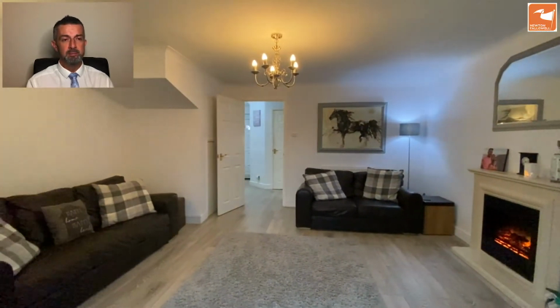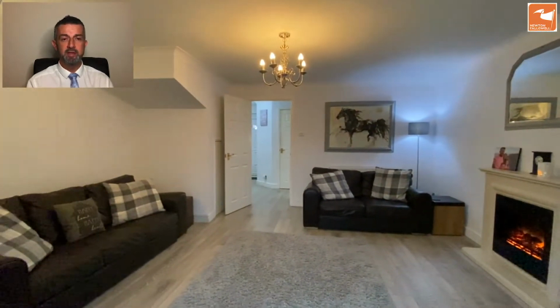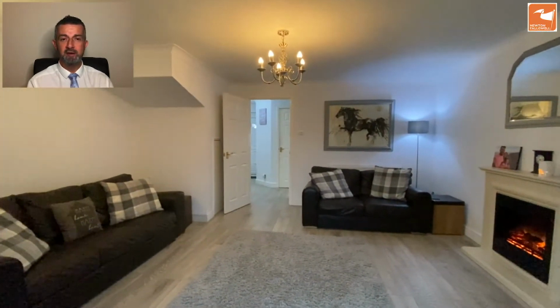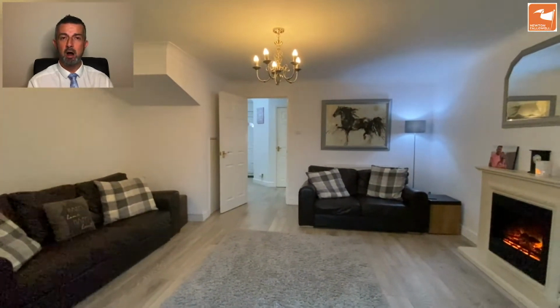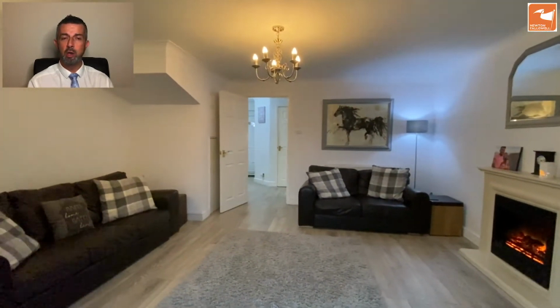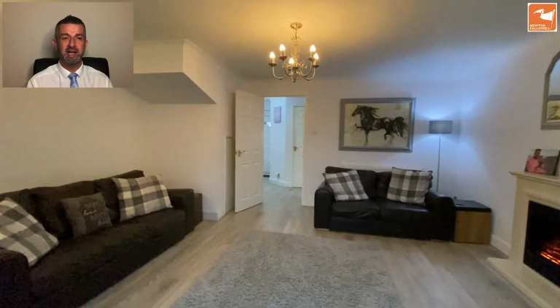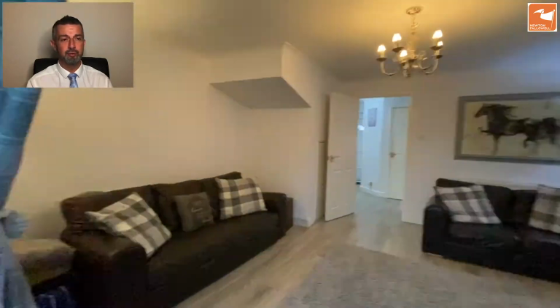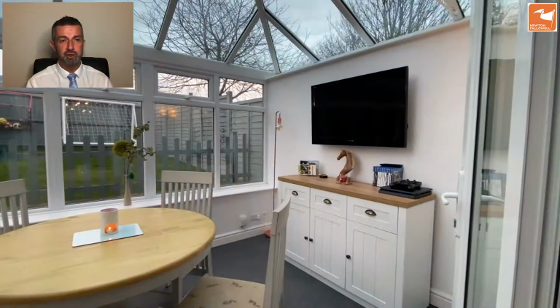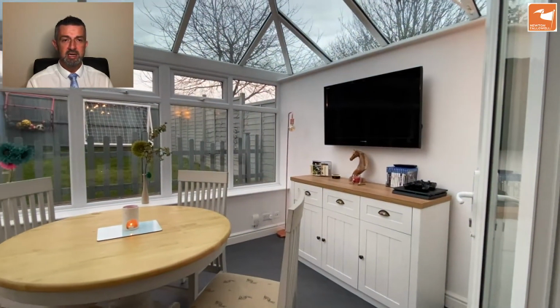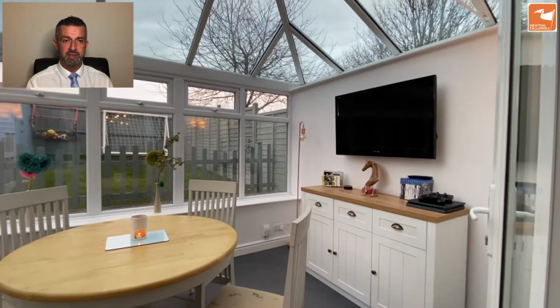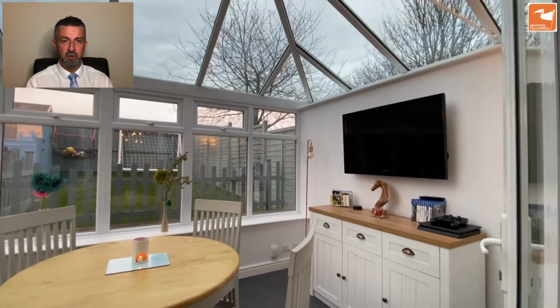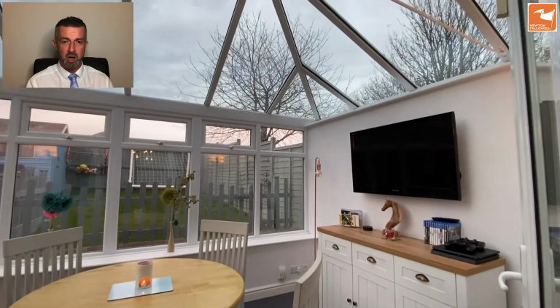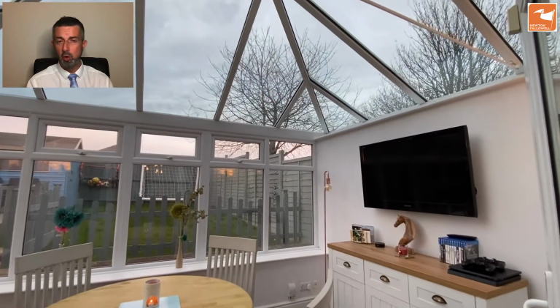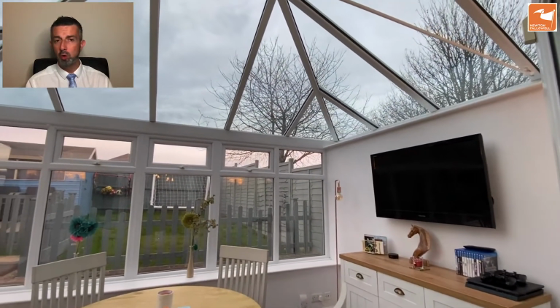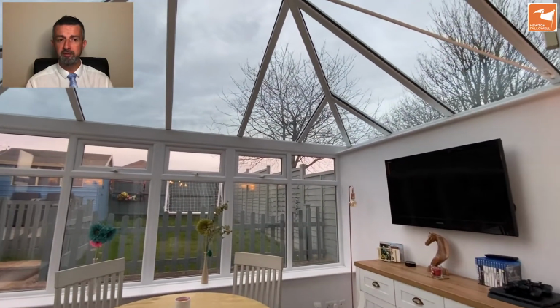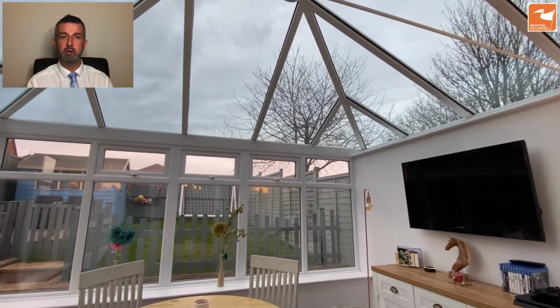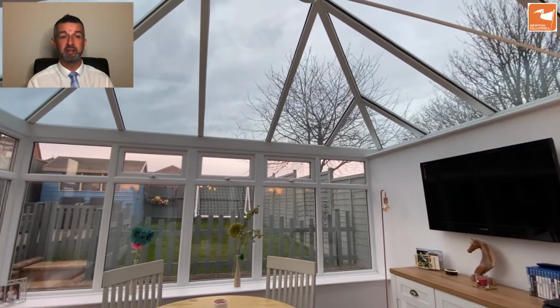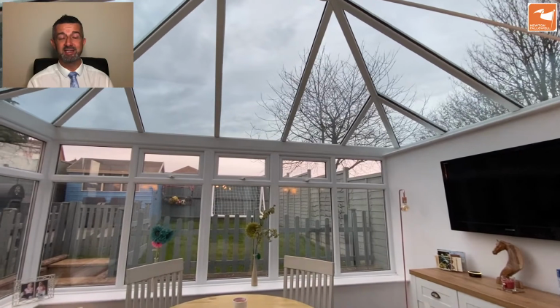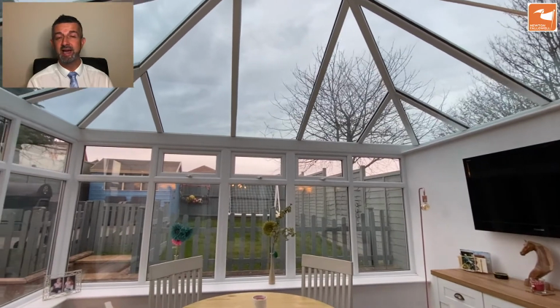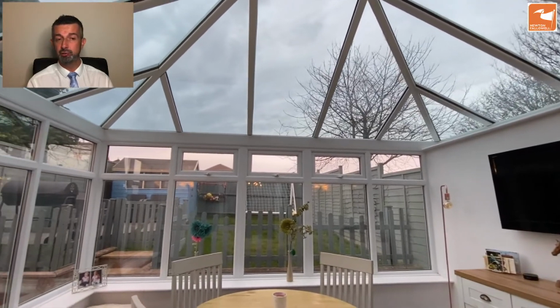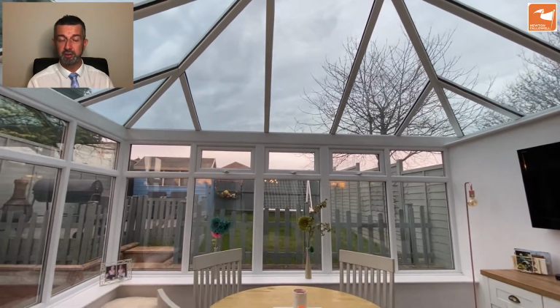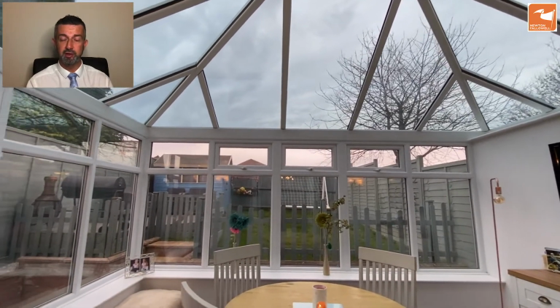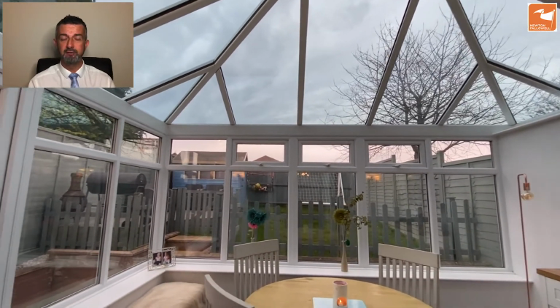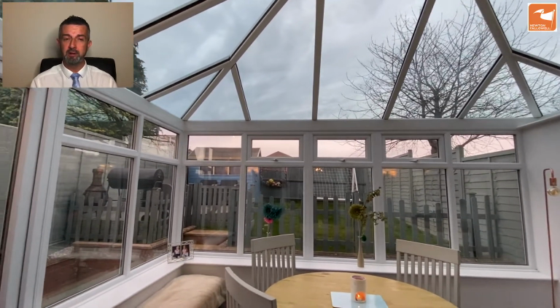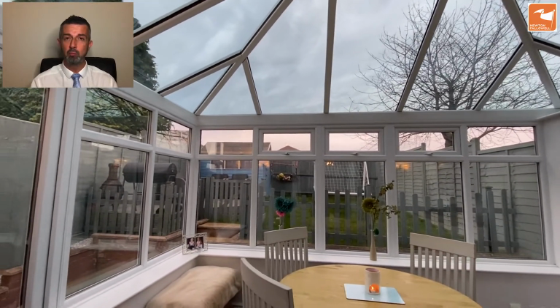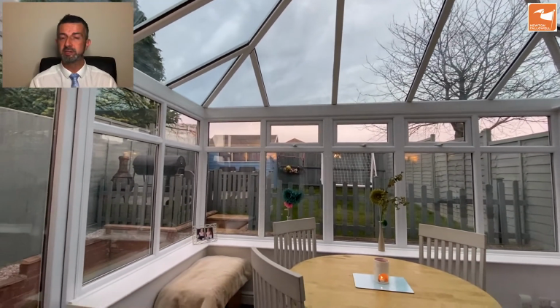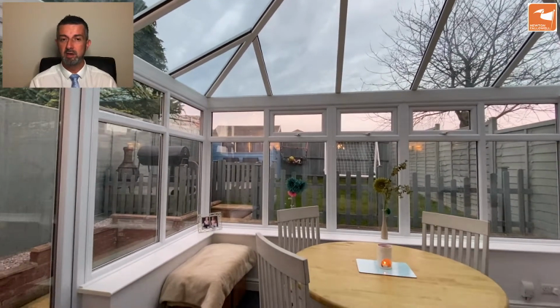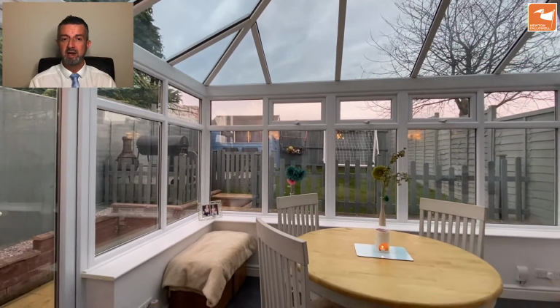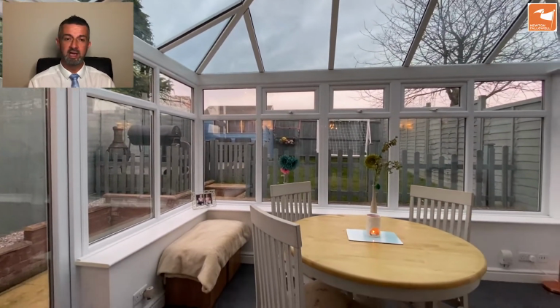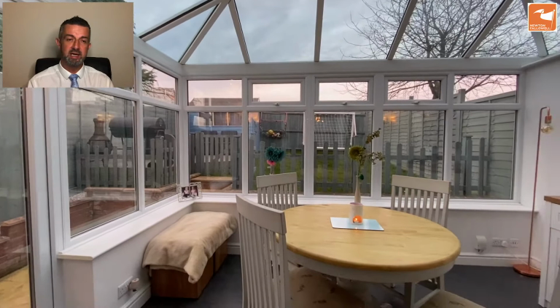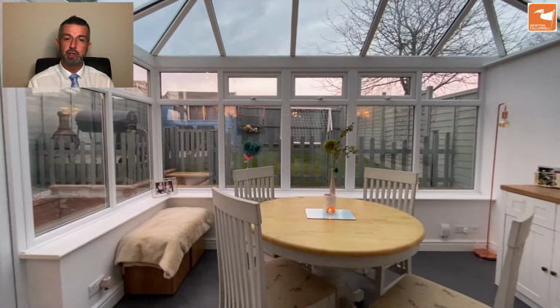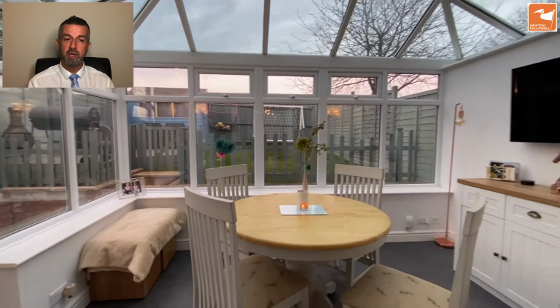Behind me we have the high quality glass roof conservatory, which overlooks the garden. It features a dwarf wall, UPVC units and a K glass roof — ideal for keeping the warmth out in the summer and the heat in during the winter.